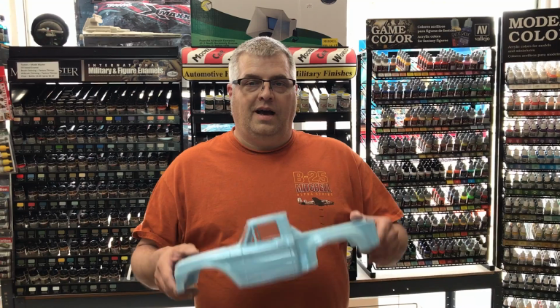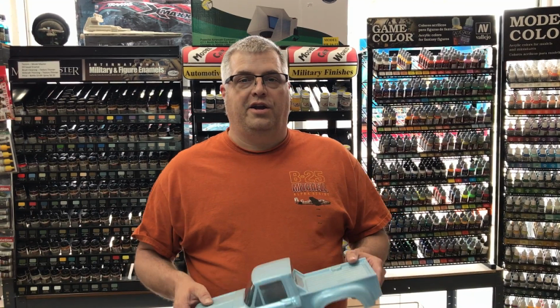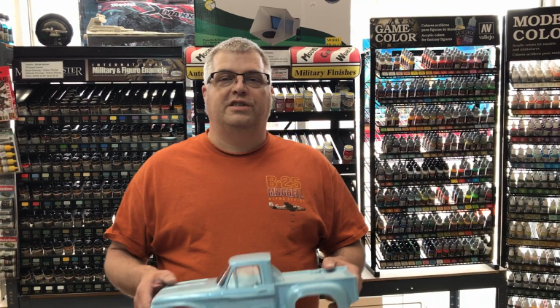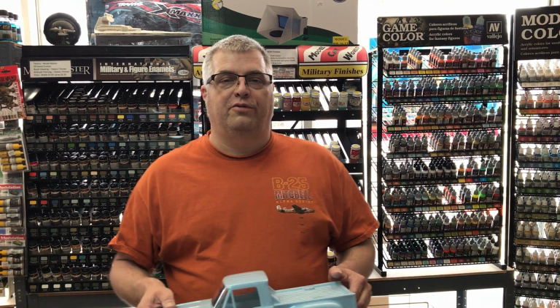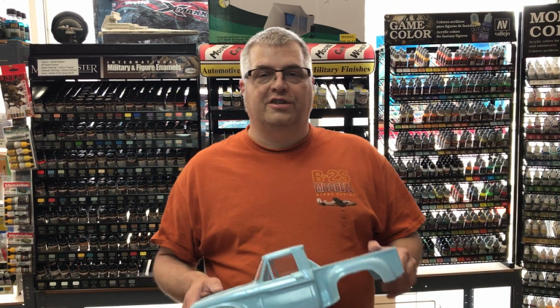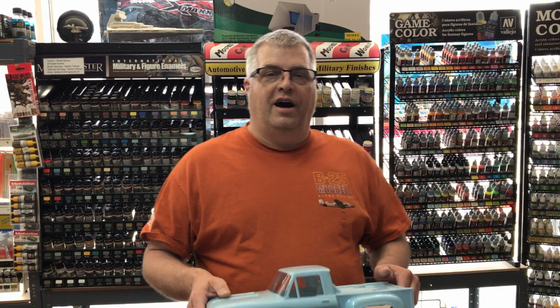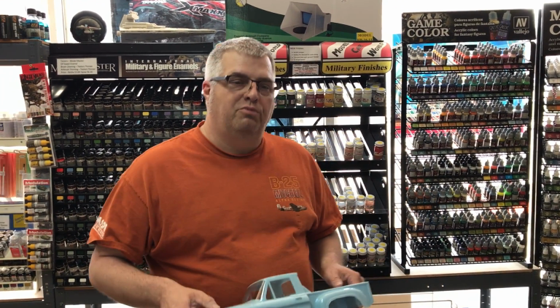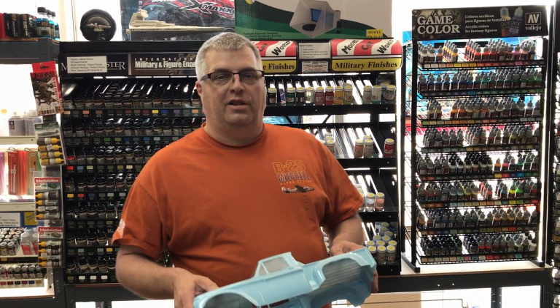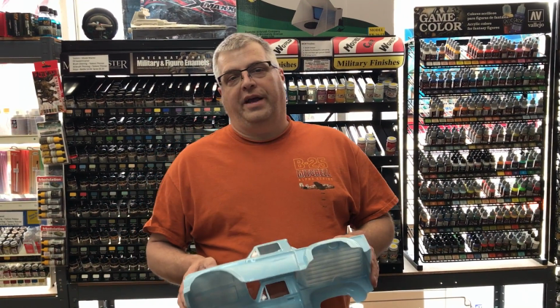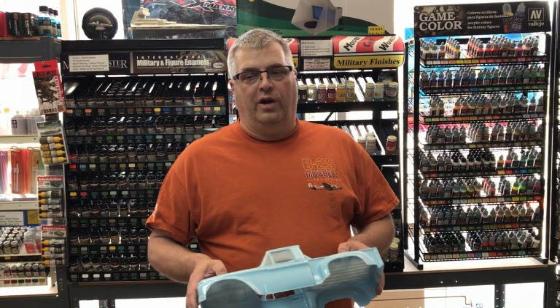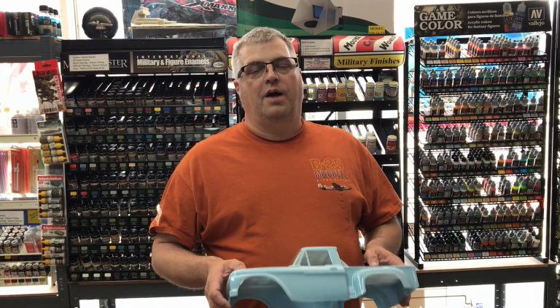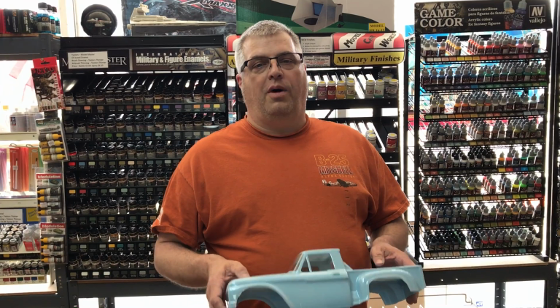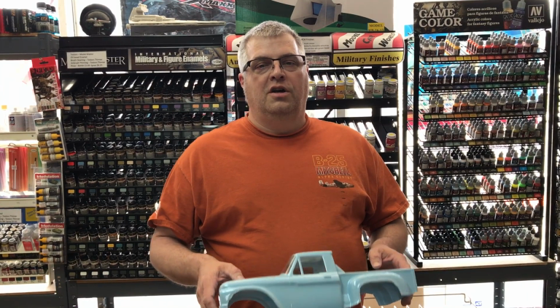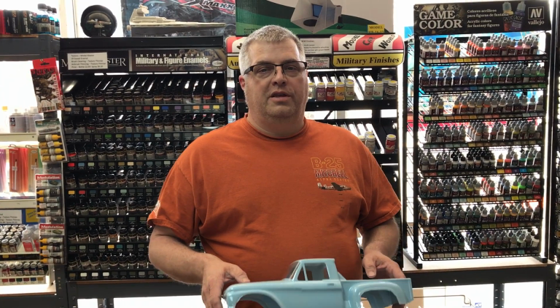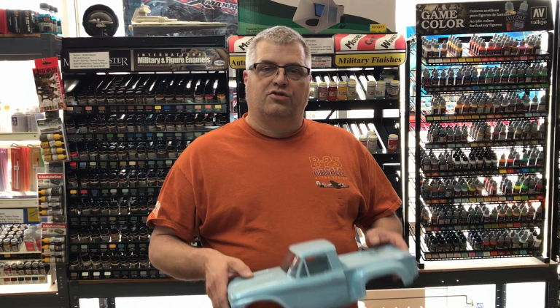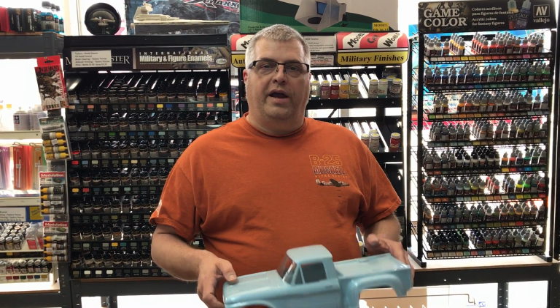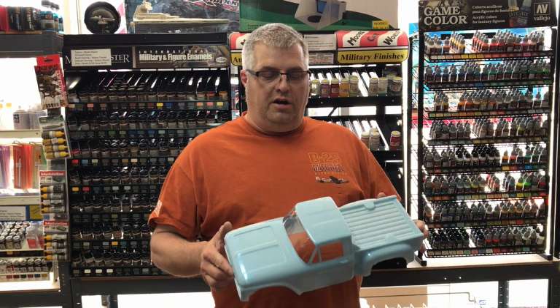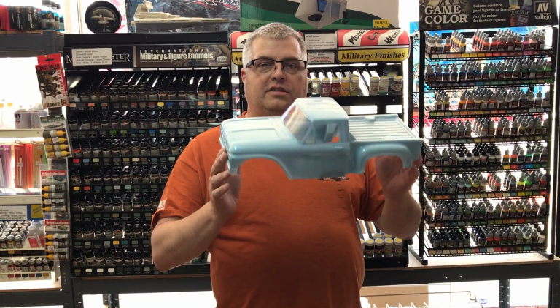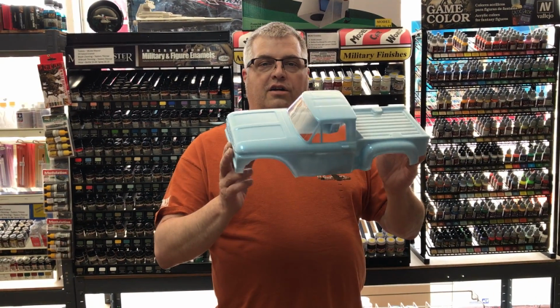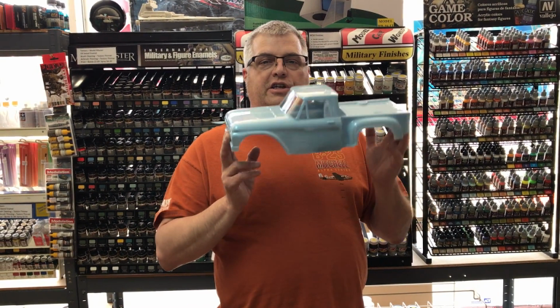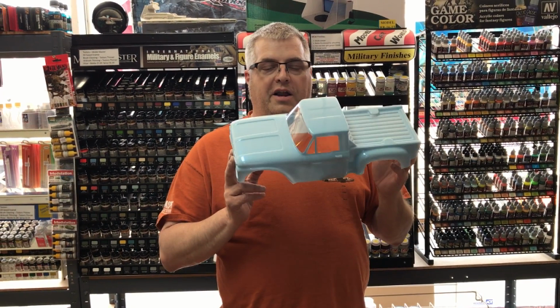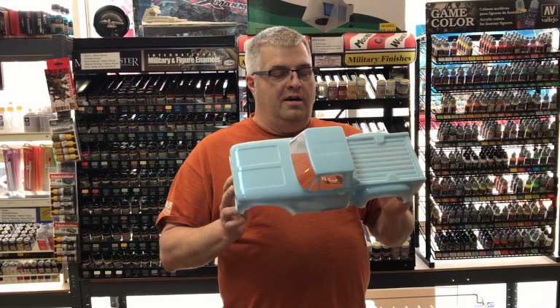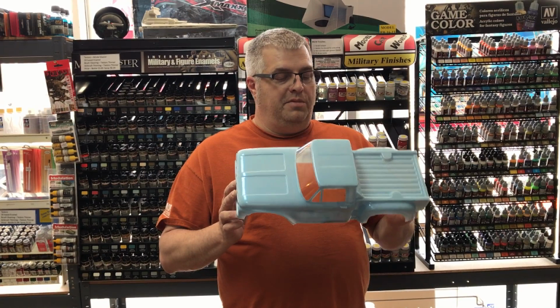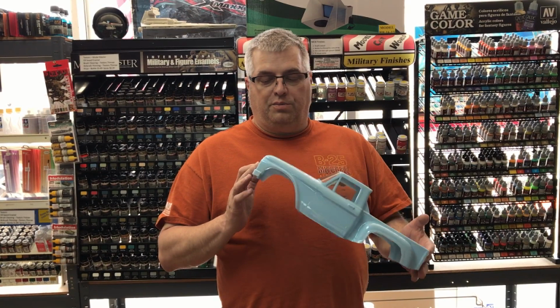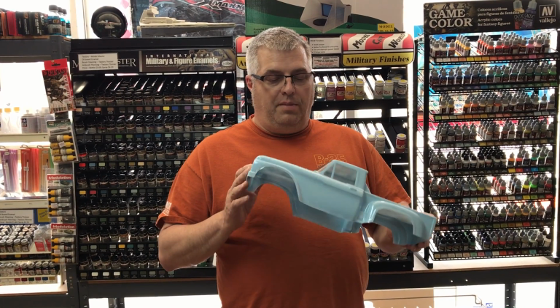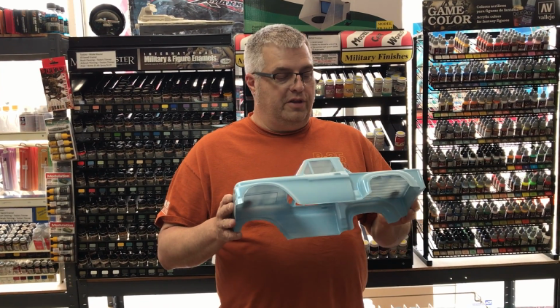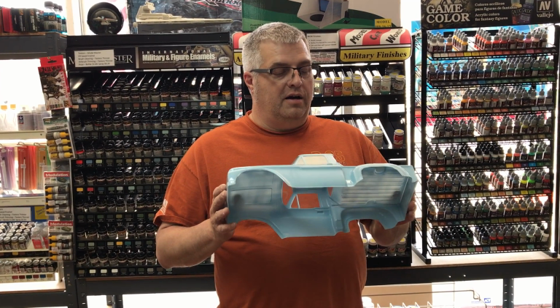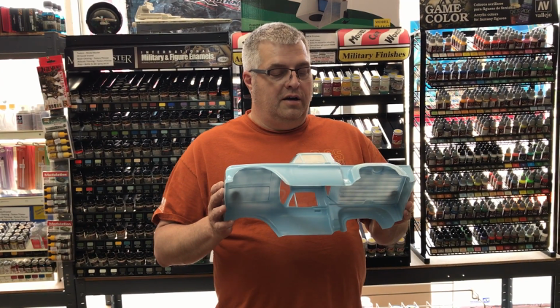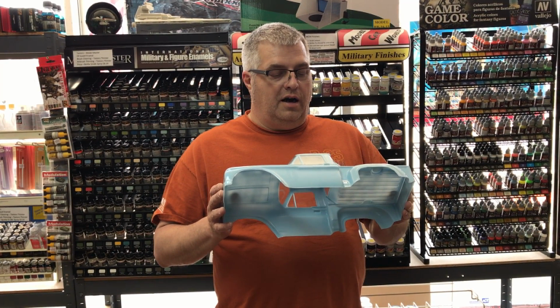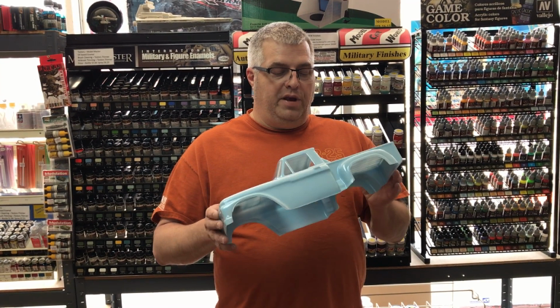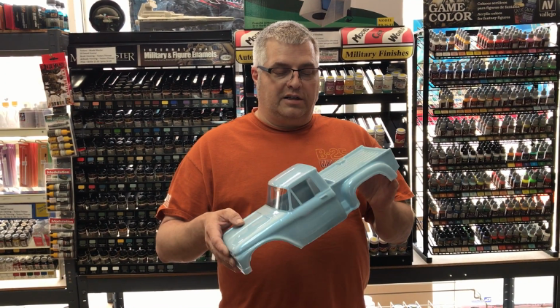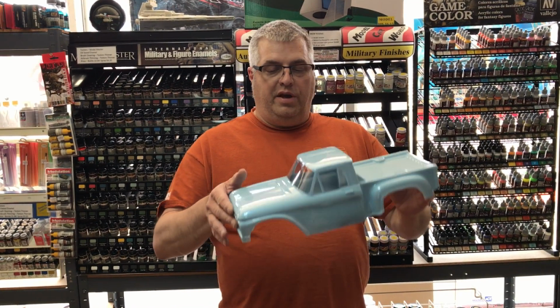Hi, Mike here from MCW Finishes. We've been doing lacquer paints for quite a long time for car models. We decided to try our paint on a Lexan RC car body. This is a ProLine body for the Traxxas Stampede.